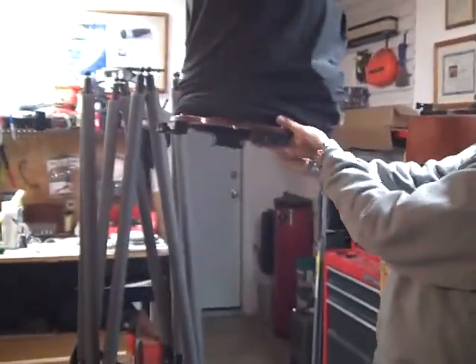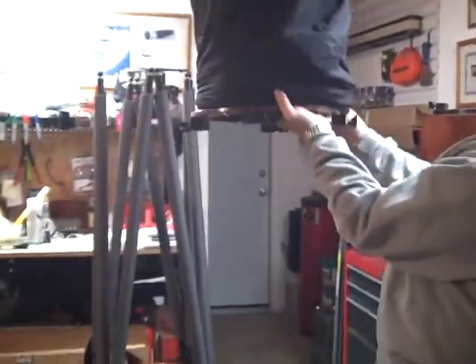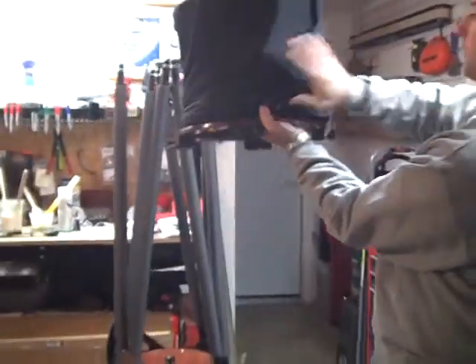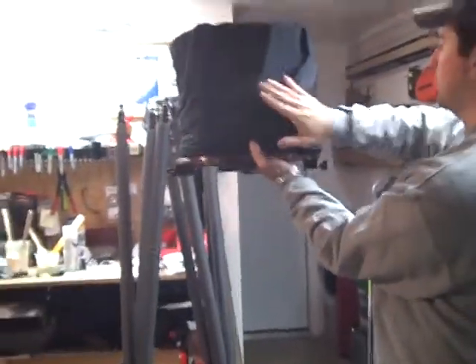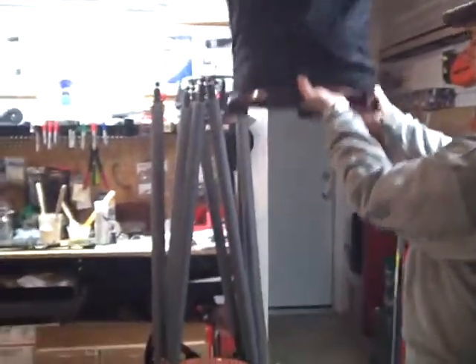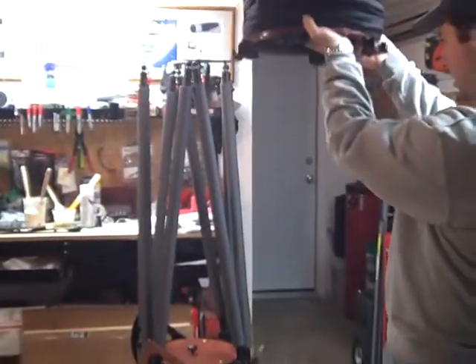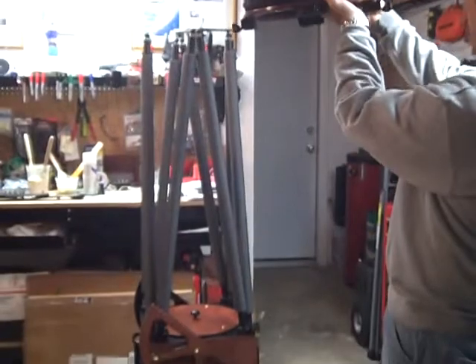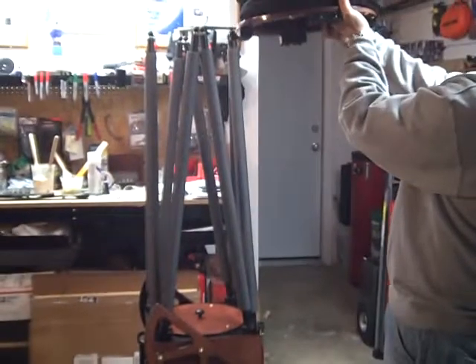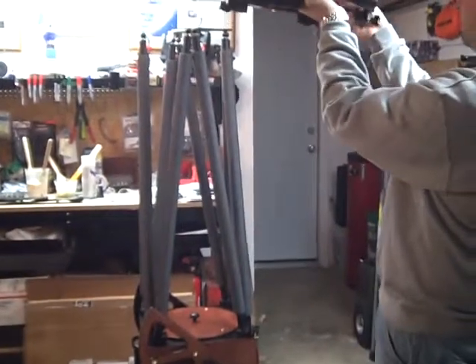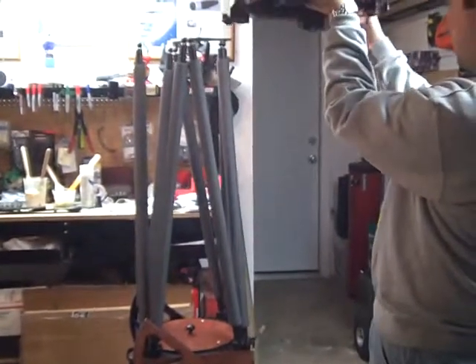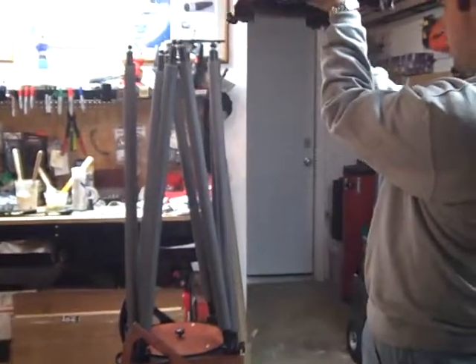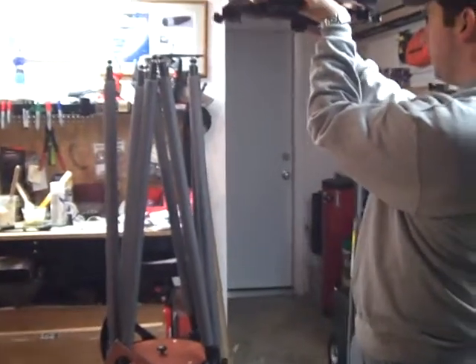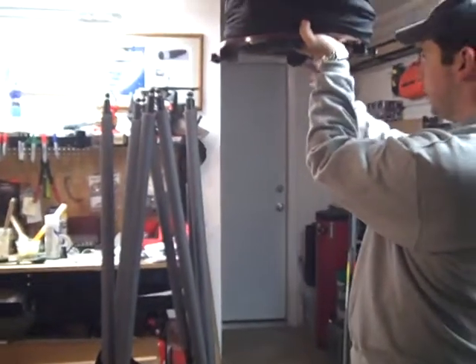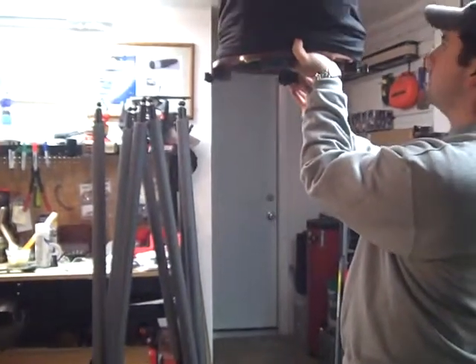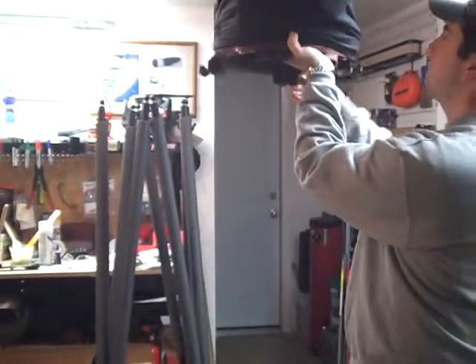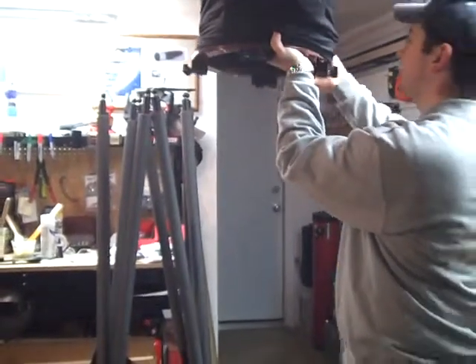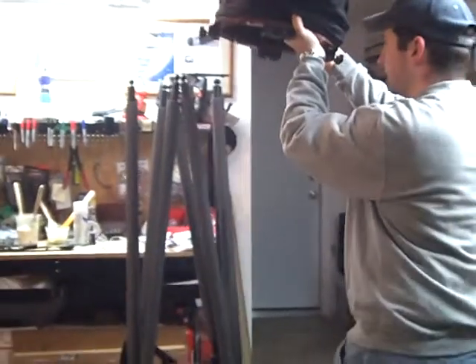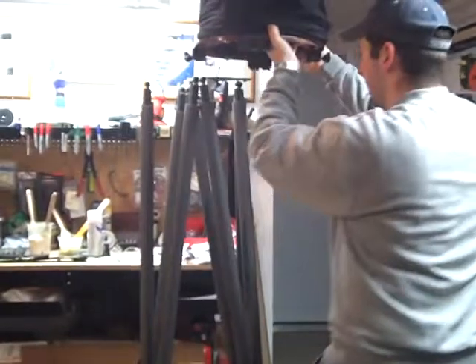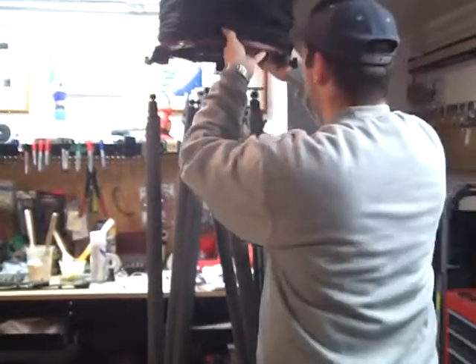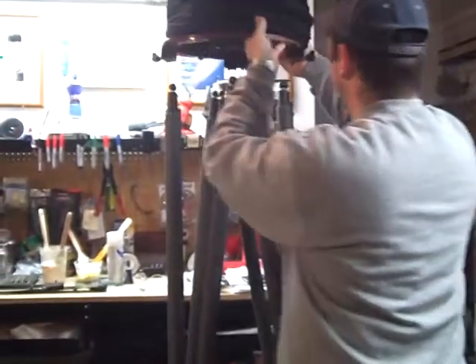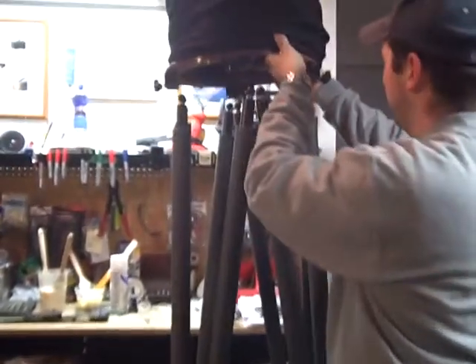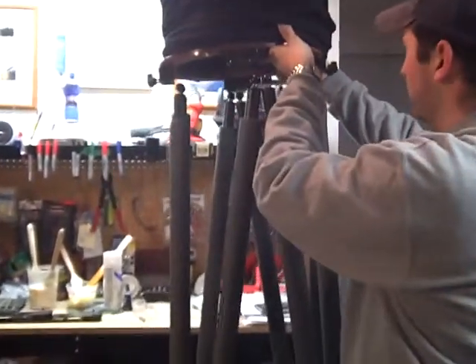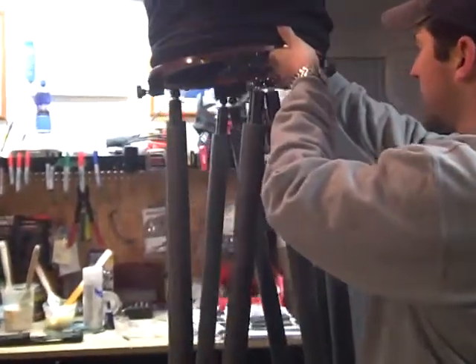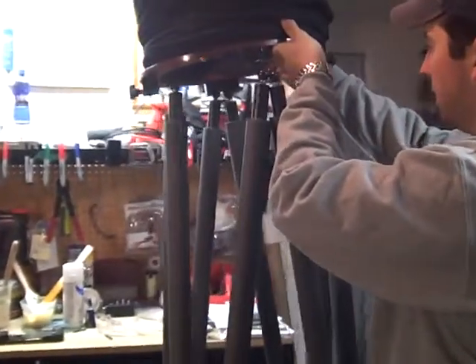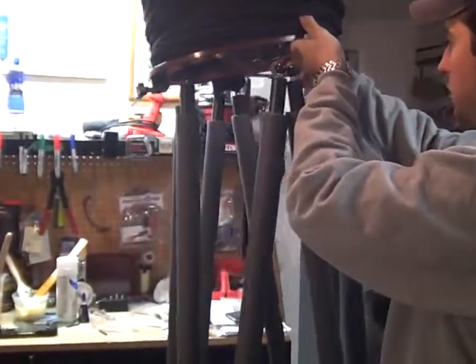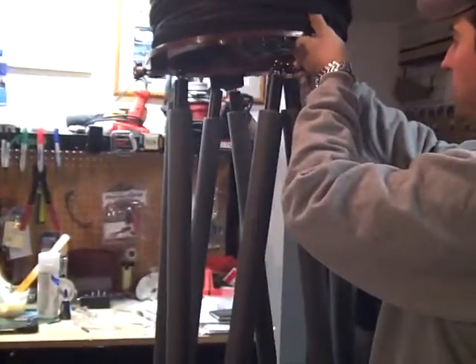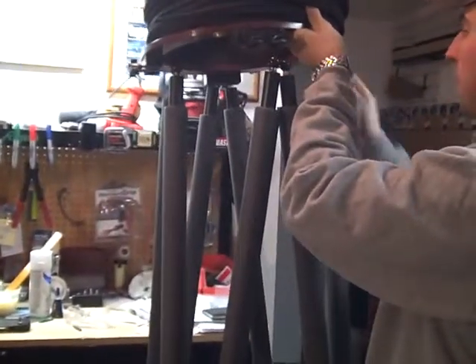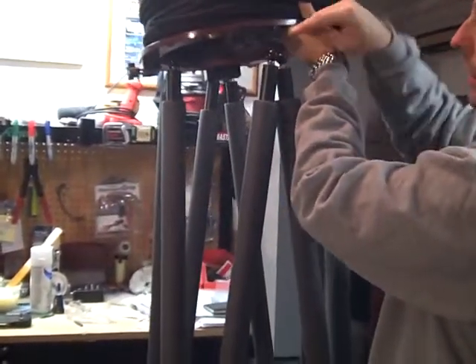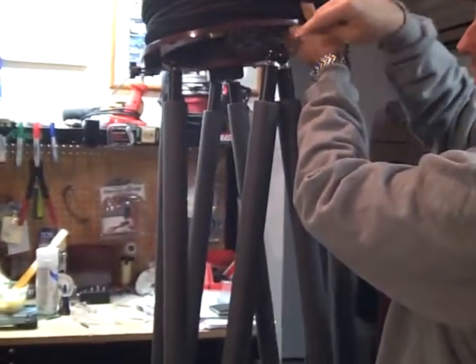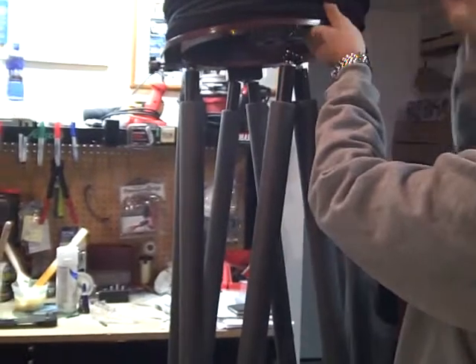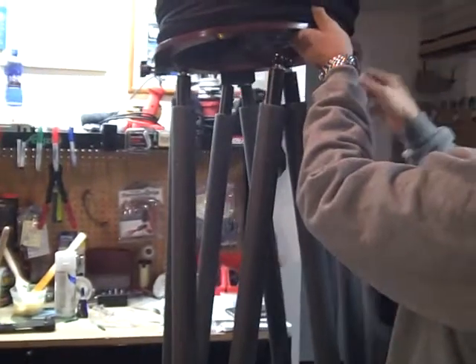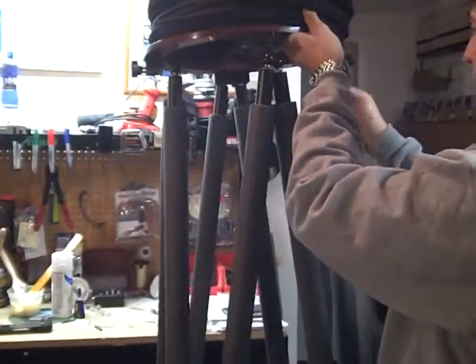So we're going to take the focuser here, and we're going to take the bottom blocks on the bottom of the upper tube assembly, and we're going to start to put them onto the ball ends here of the truss poles.